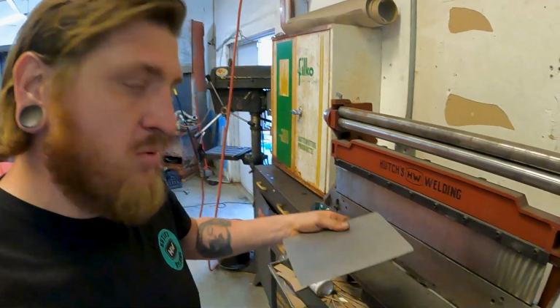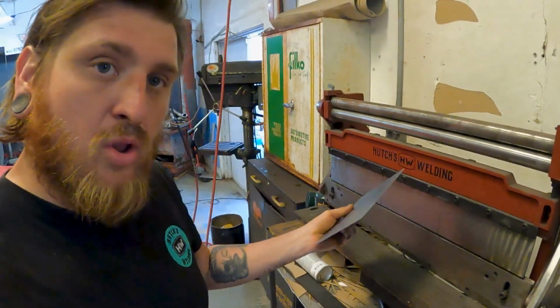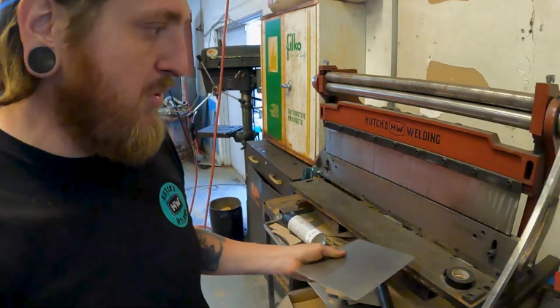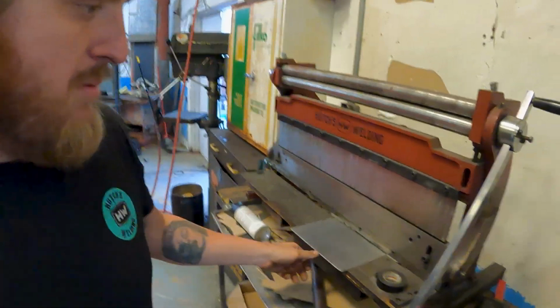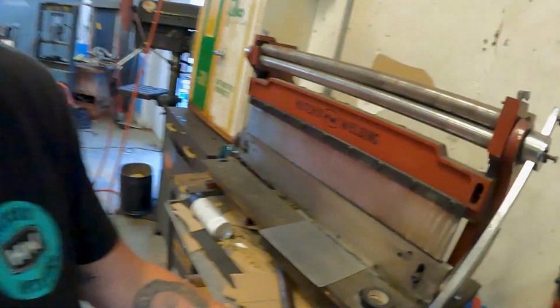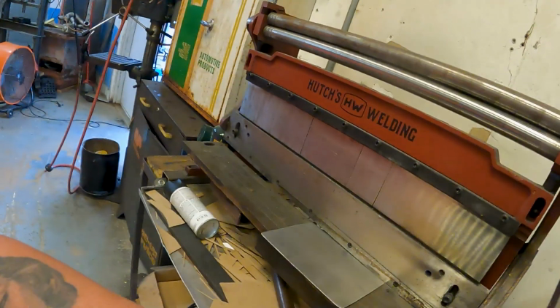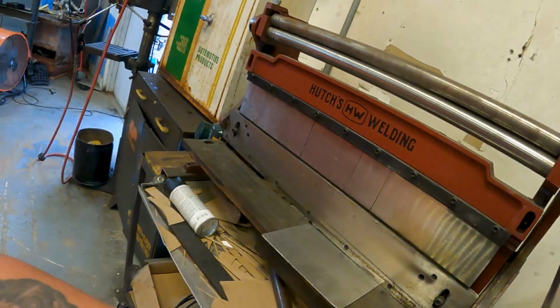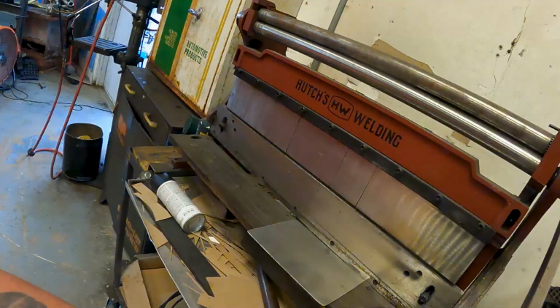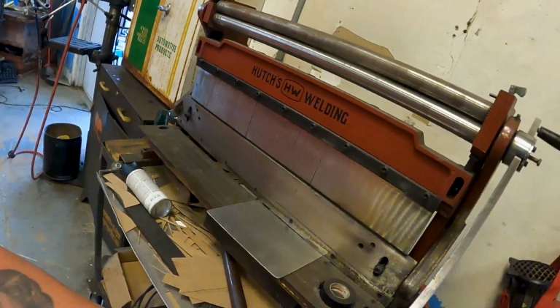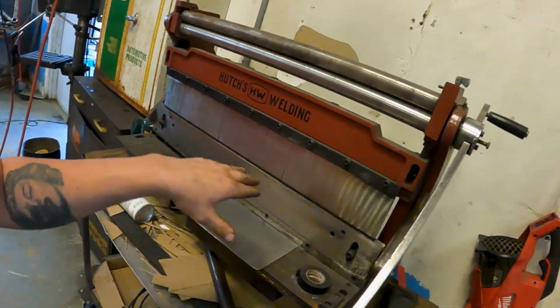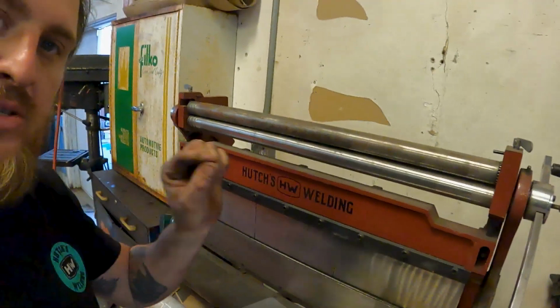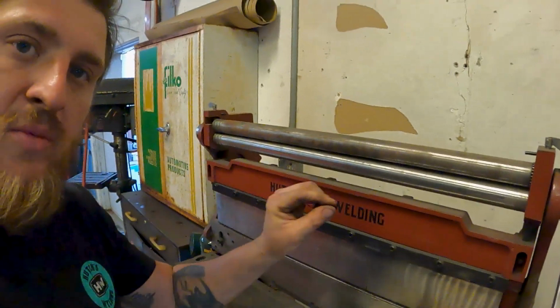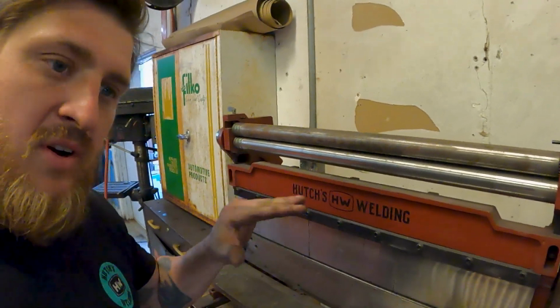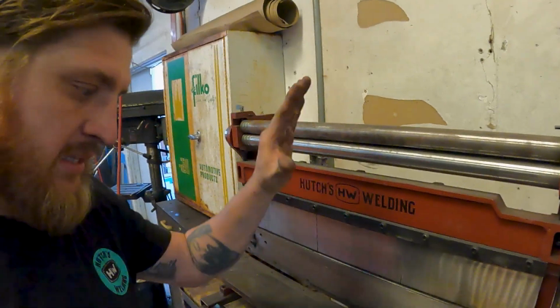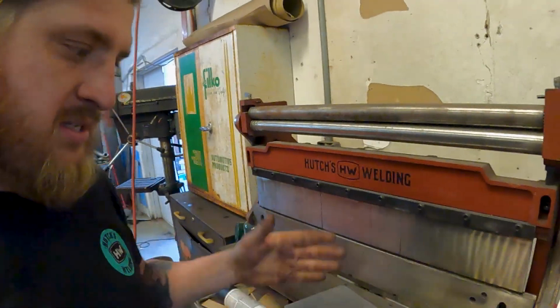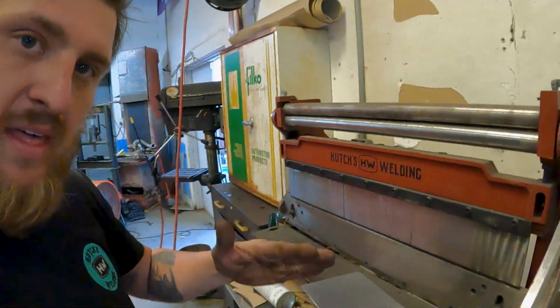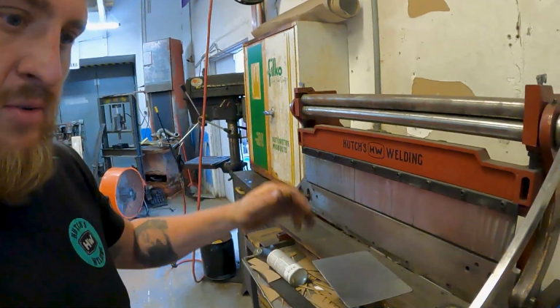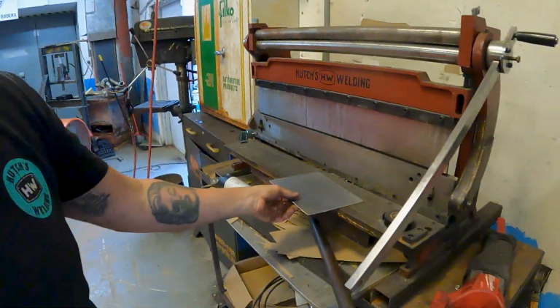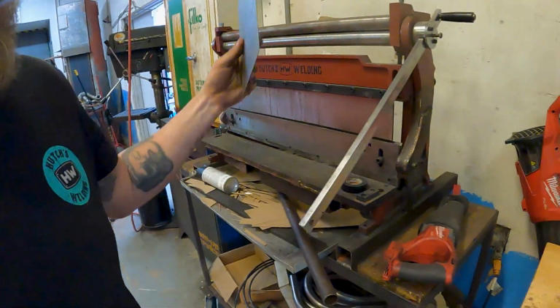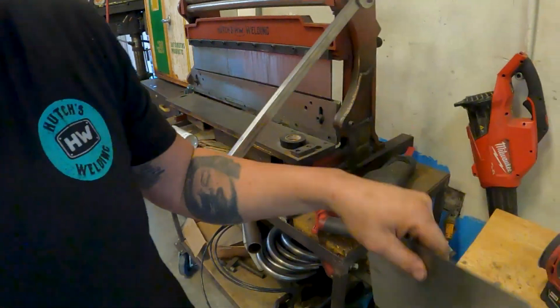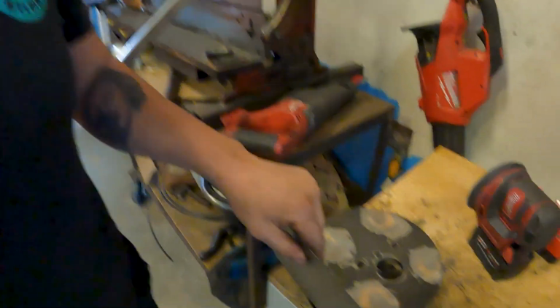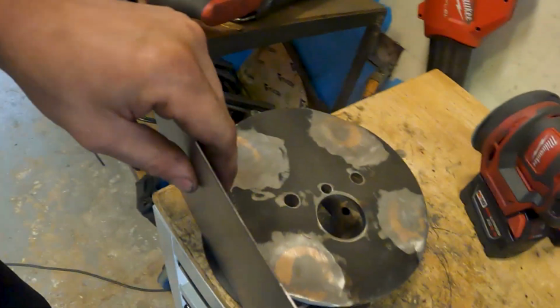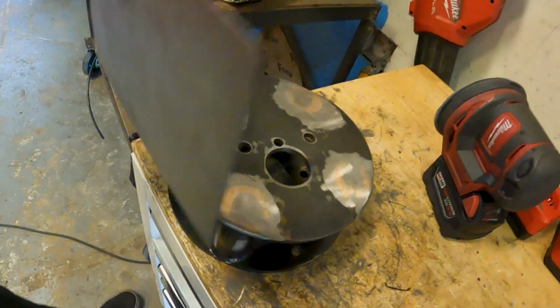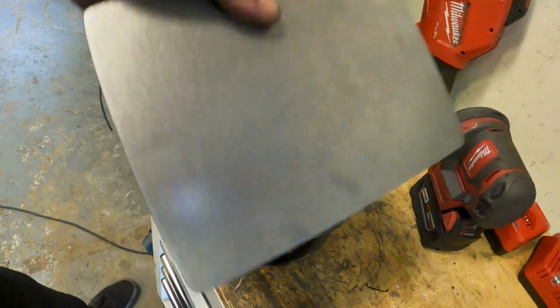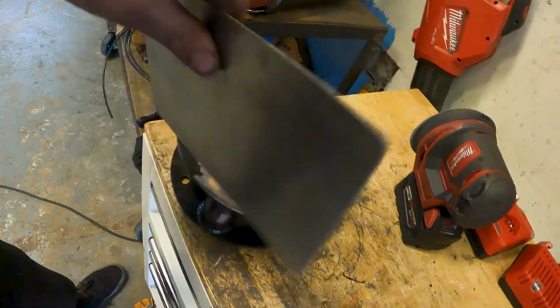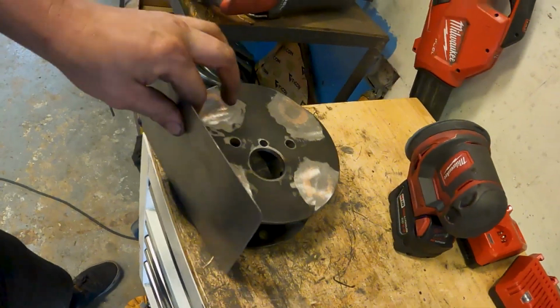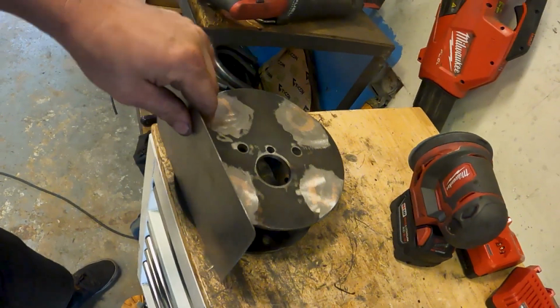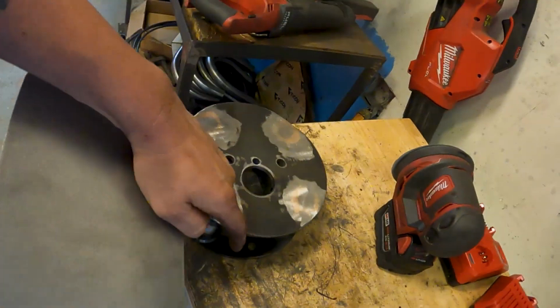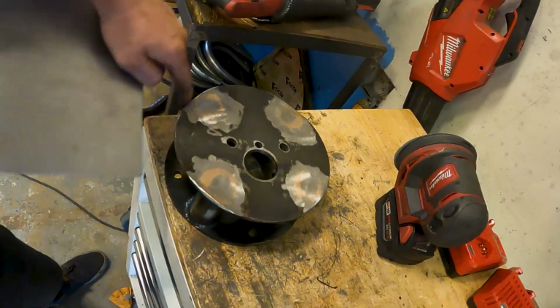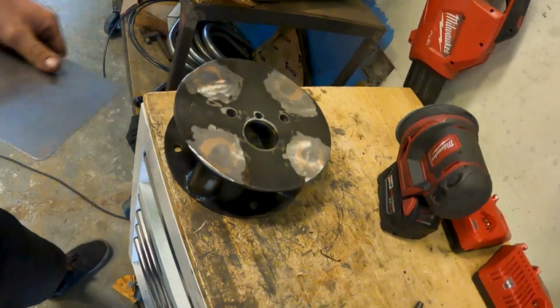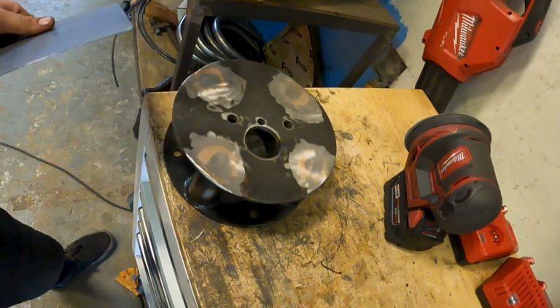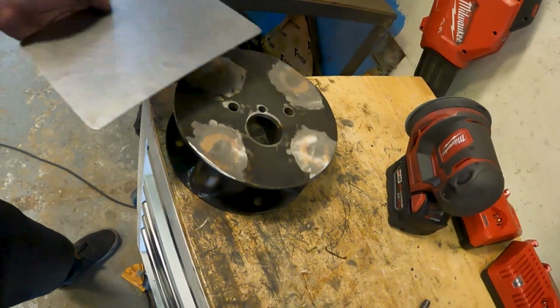So we're gonna do what's called a bump roll. Basically we just do a series of brakes — very small increments and very lightly — to give it that roll, that radius. And then we'll have a nice little round piece that's gonna follow this diameter.